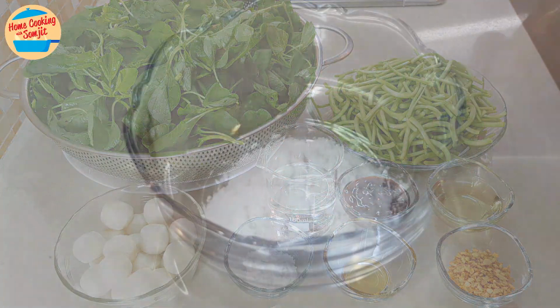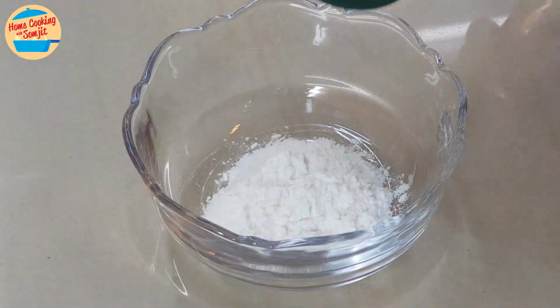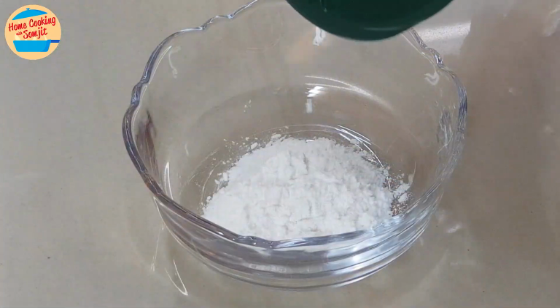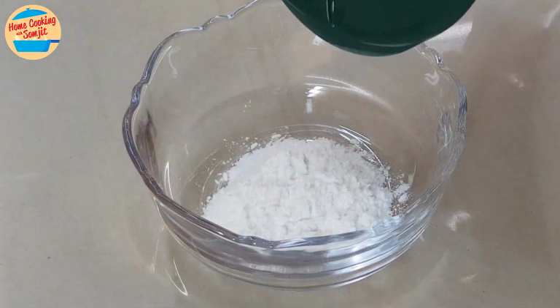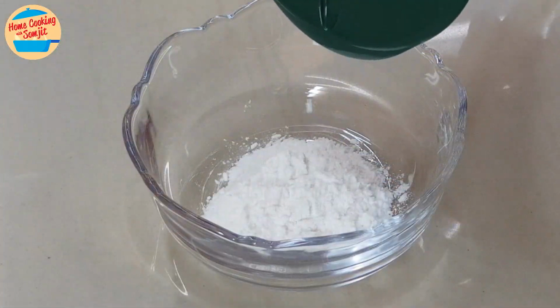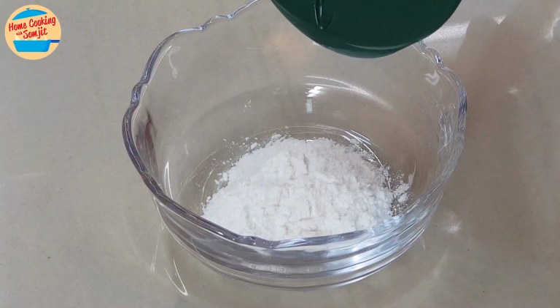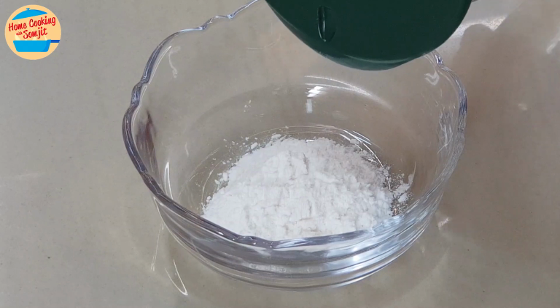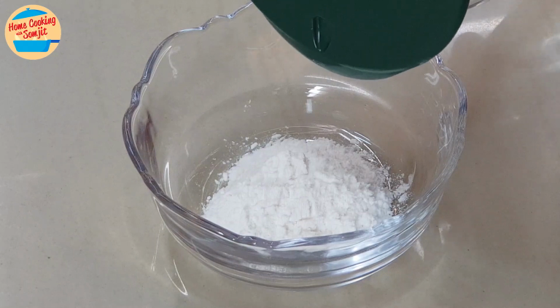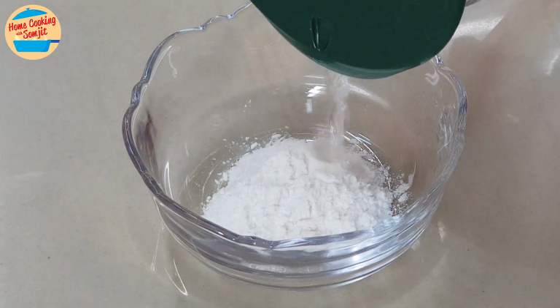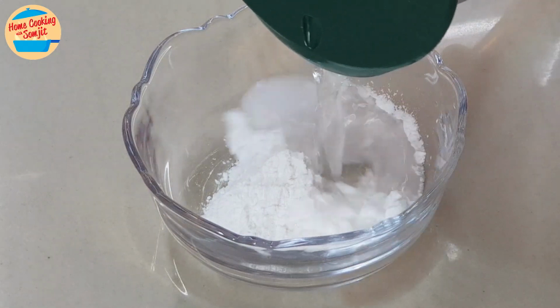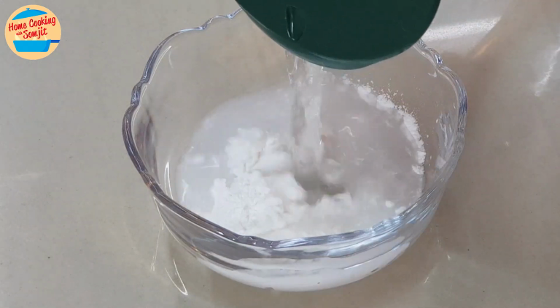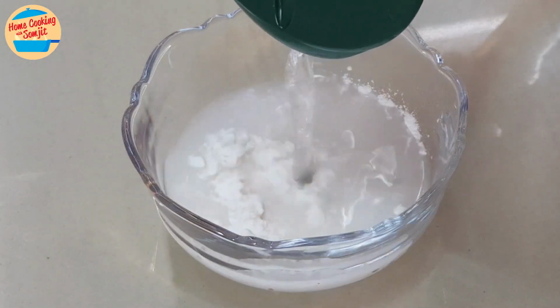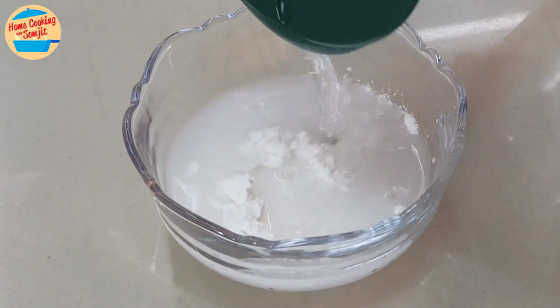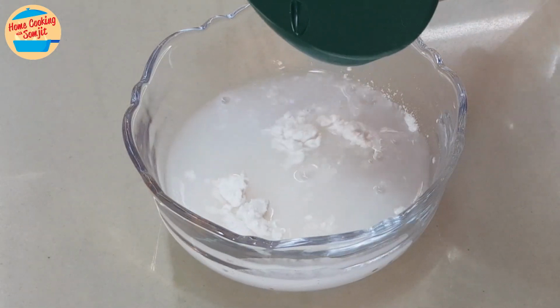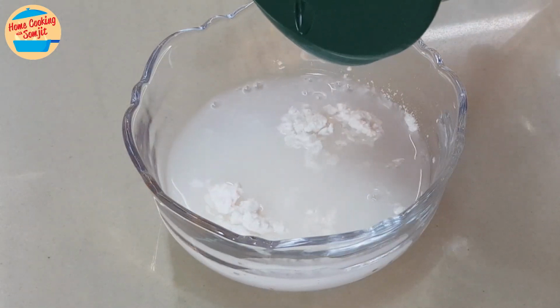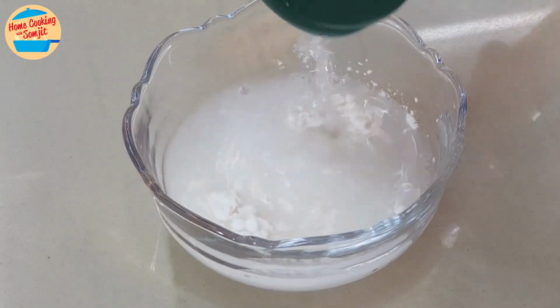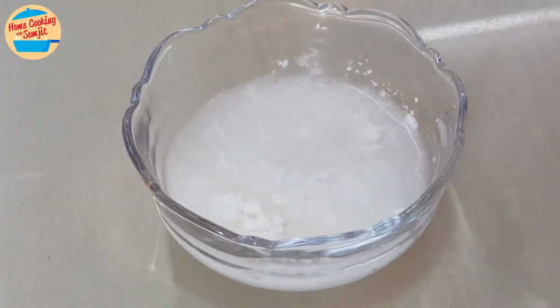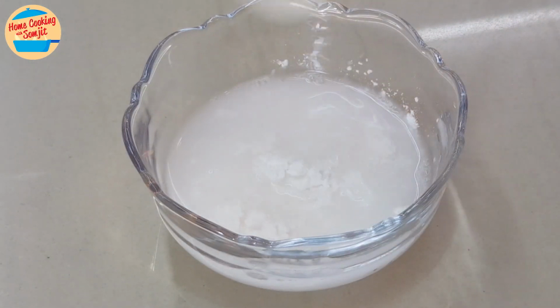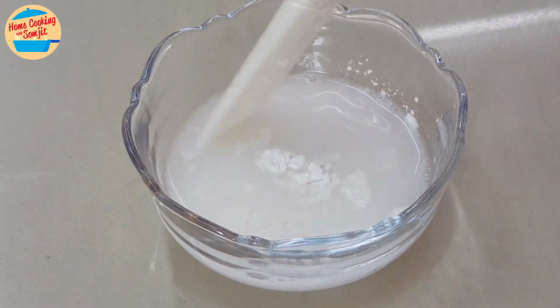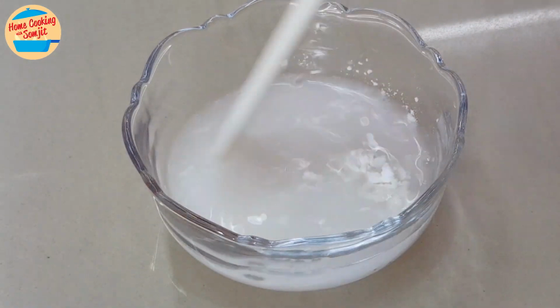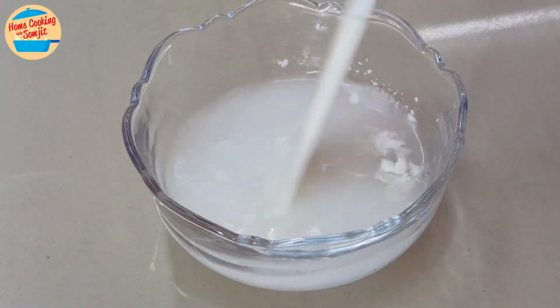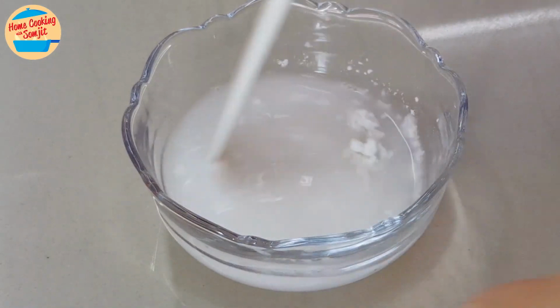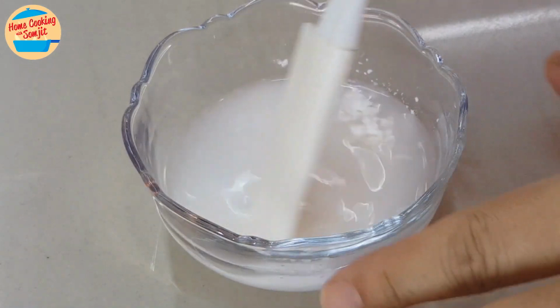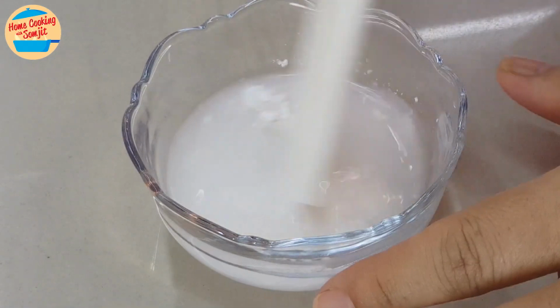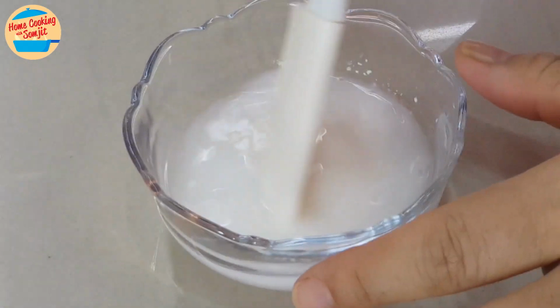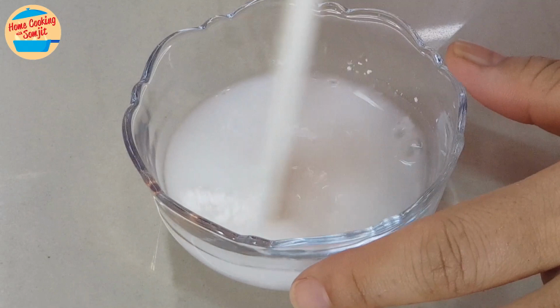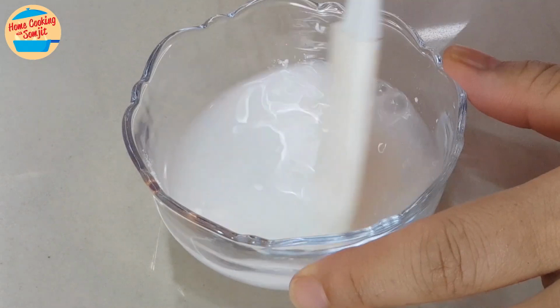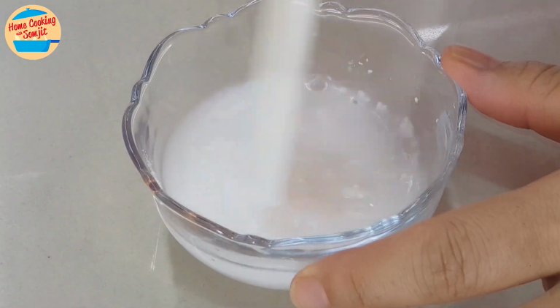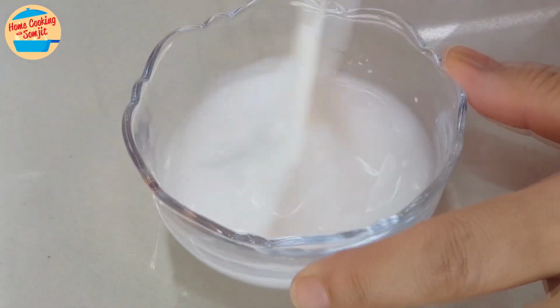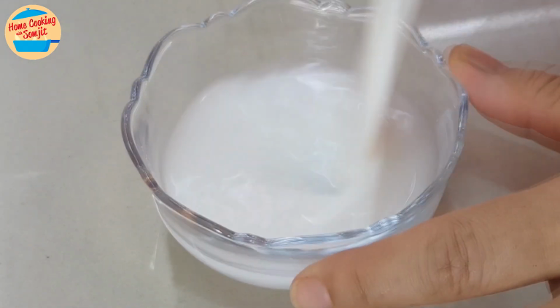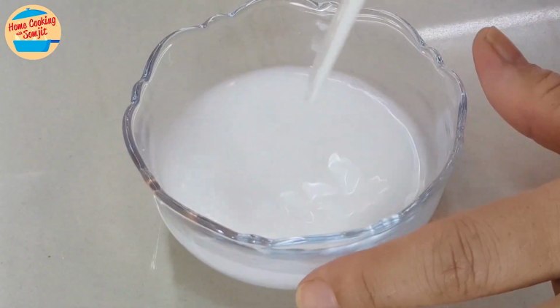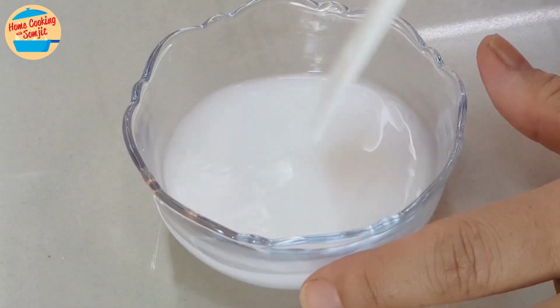We start with mixing the flour. Add a little bit of water into the flour and give it a stir until it is dissolved. Leave it aside.